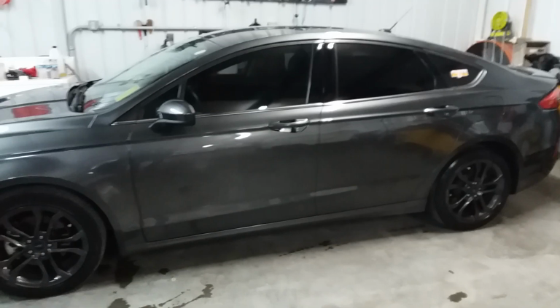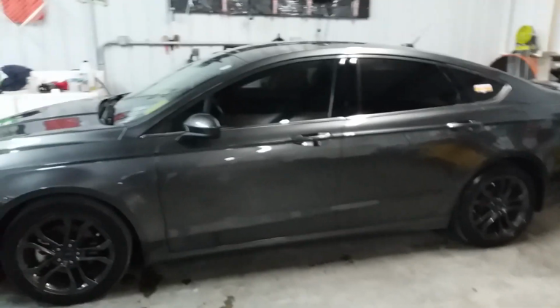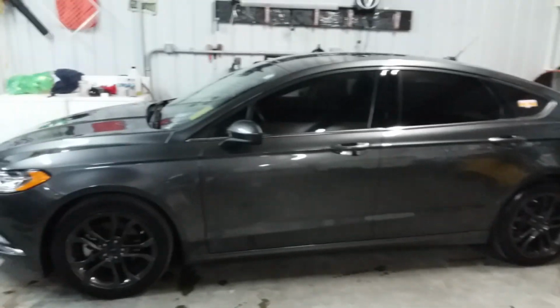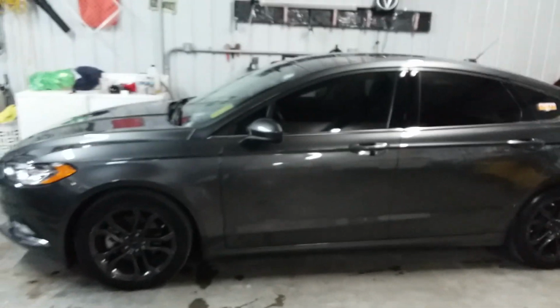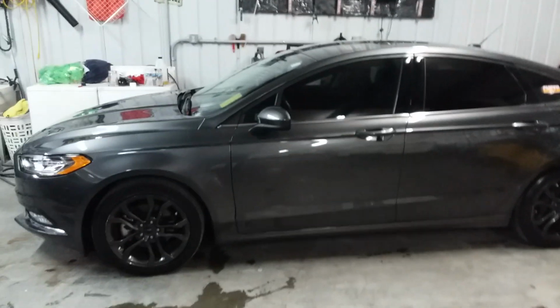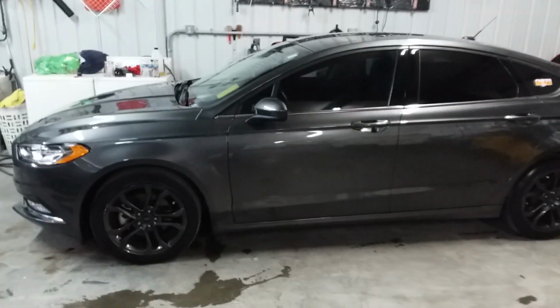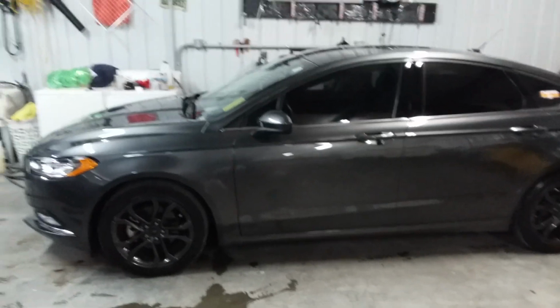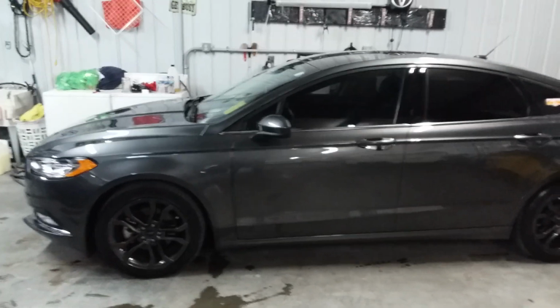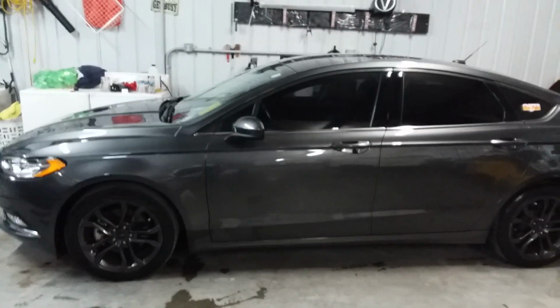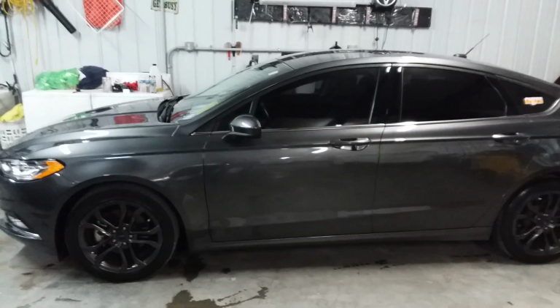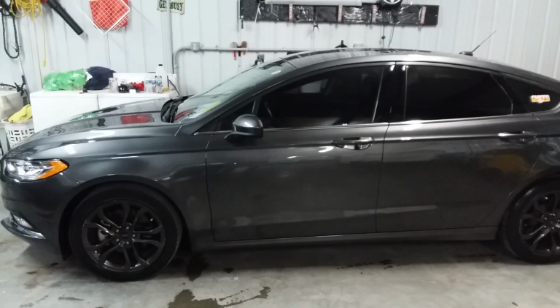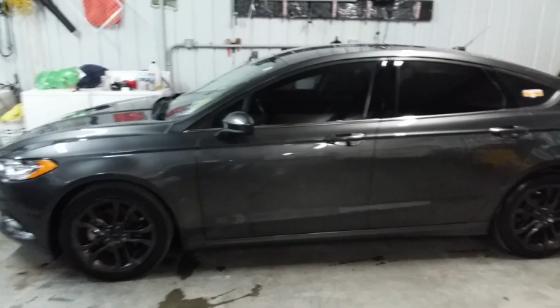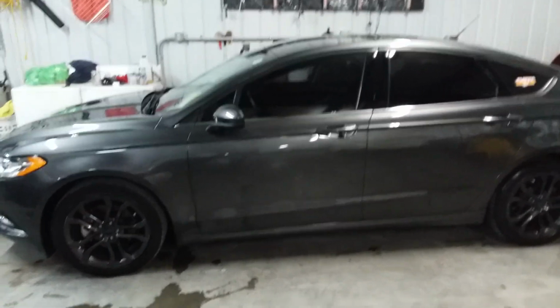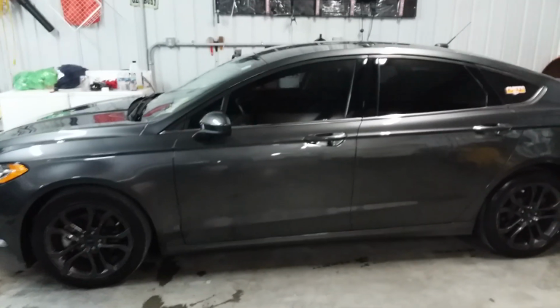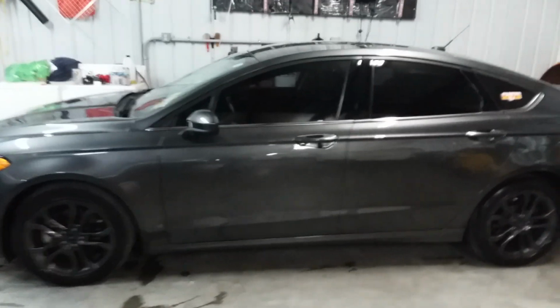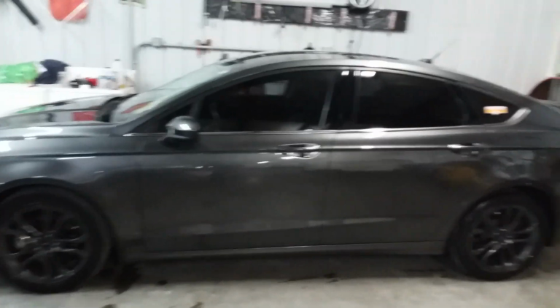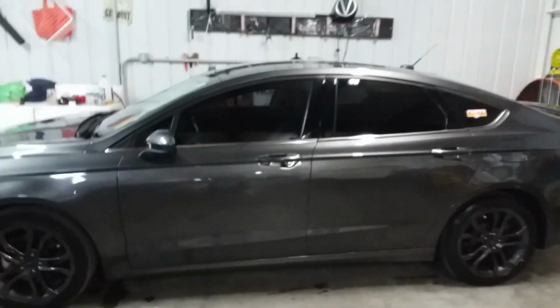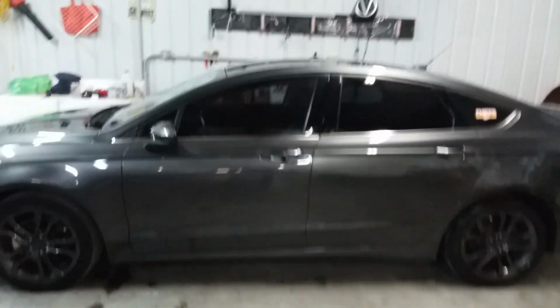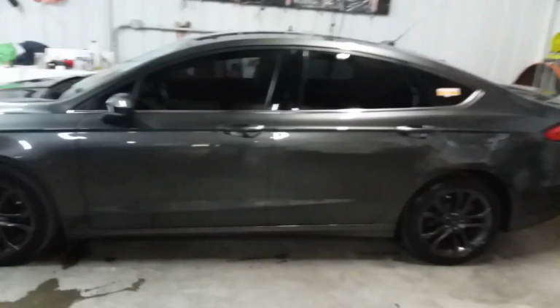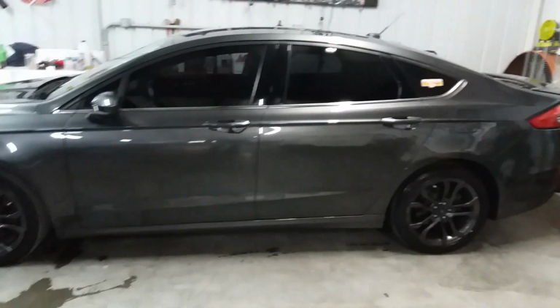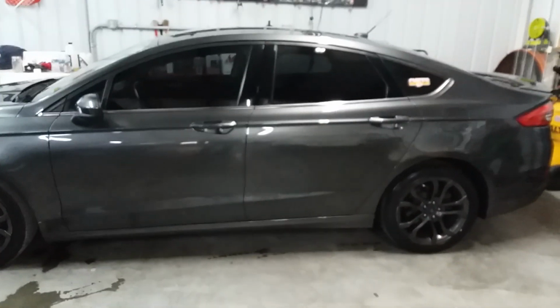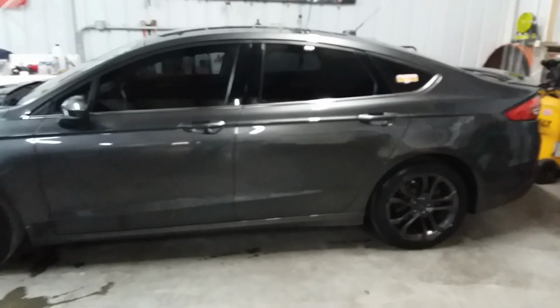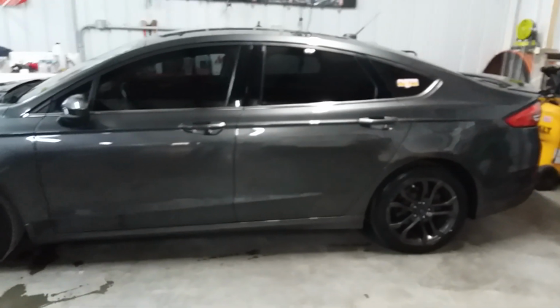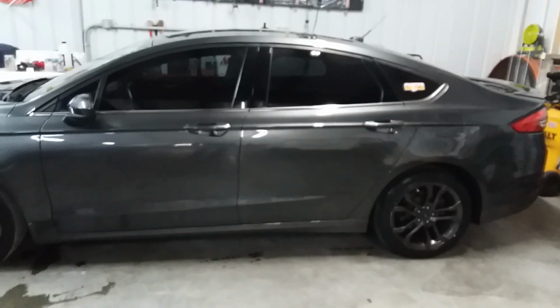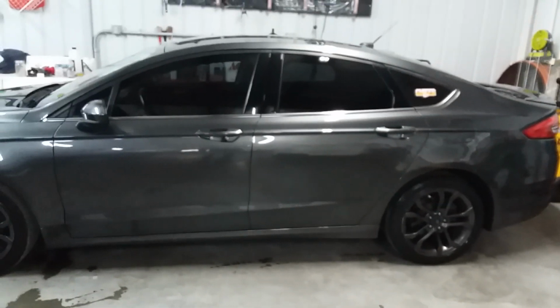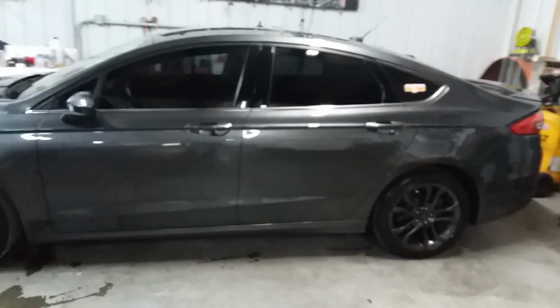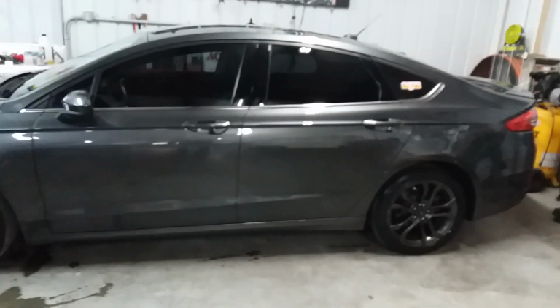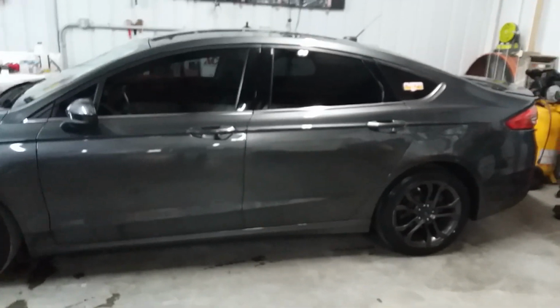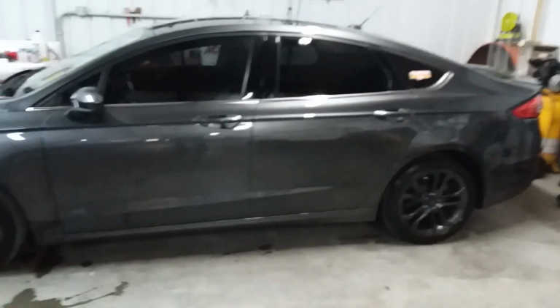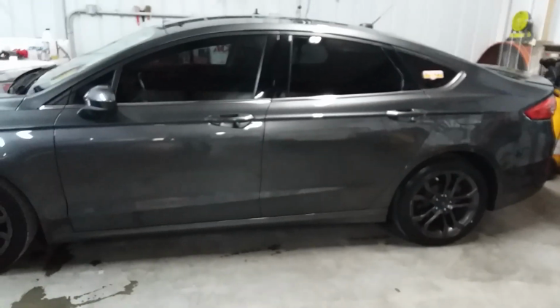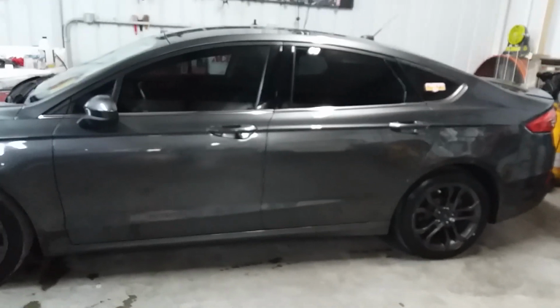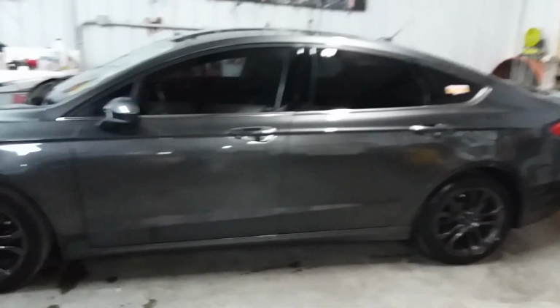Hey folks, Dave, Kentrick Williams Paint Buffer. Last video of the day. This was a Ford Fusion, not sure of the year.